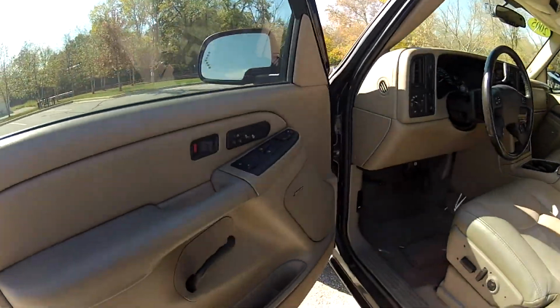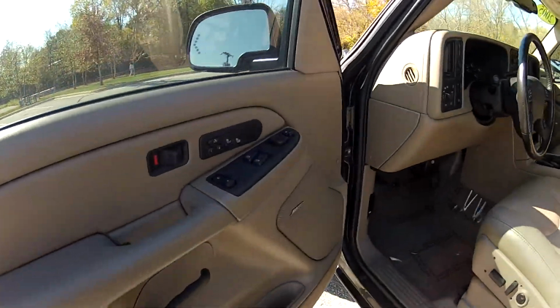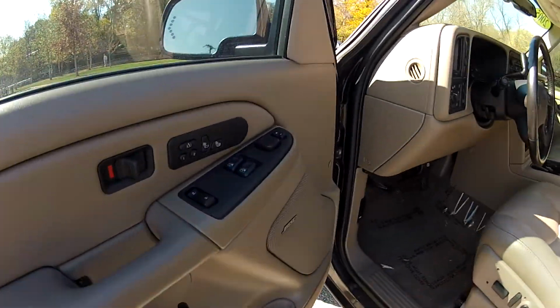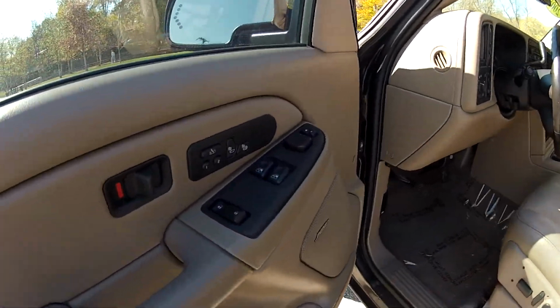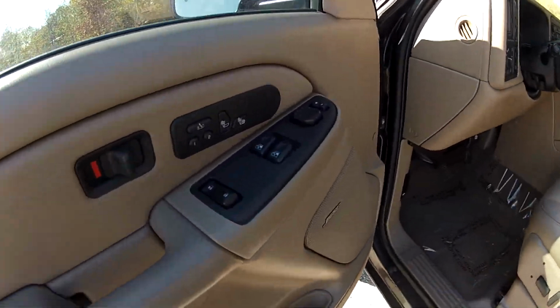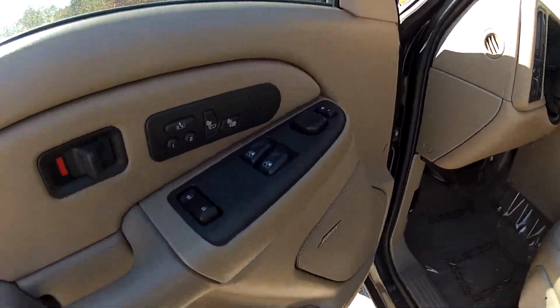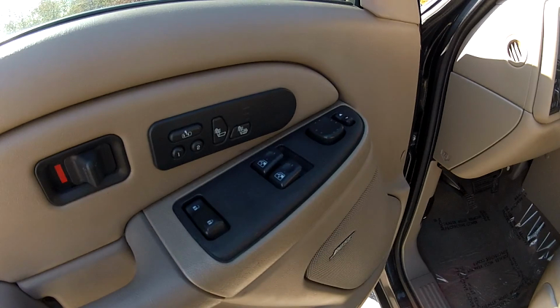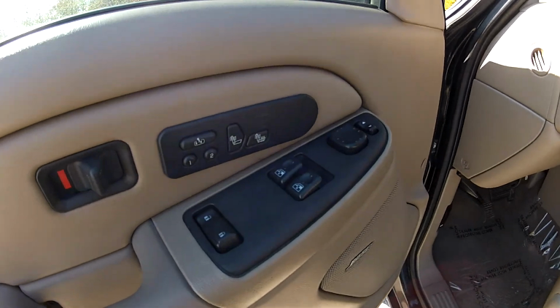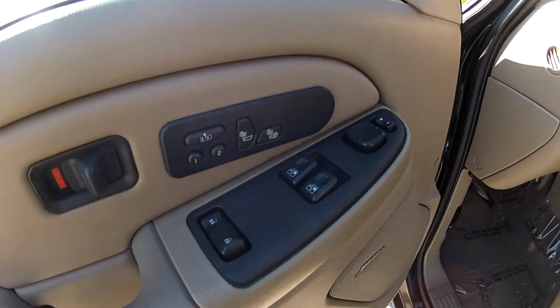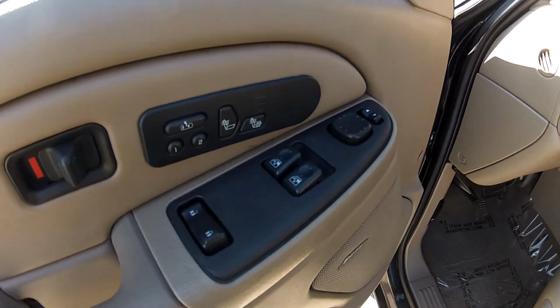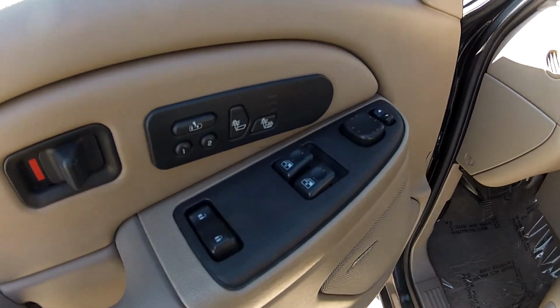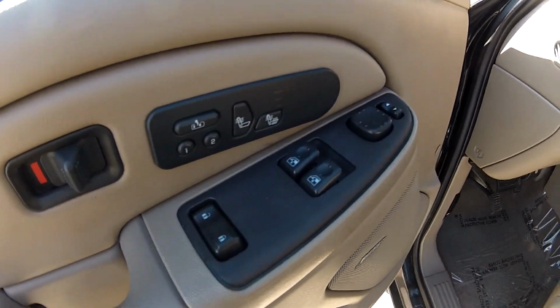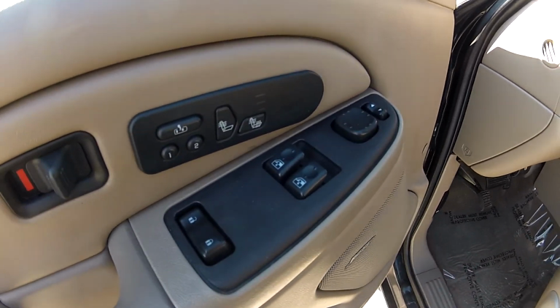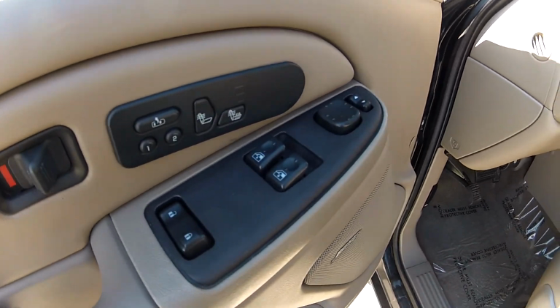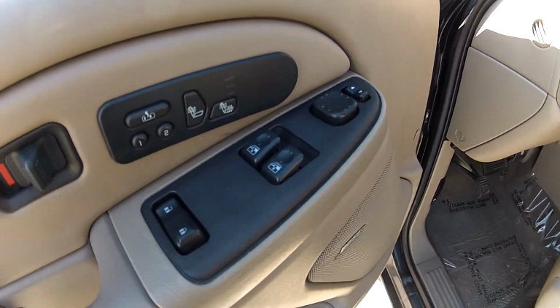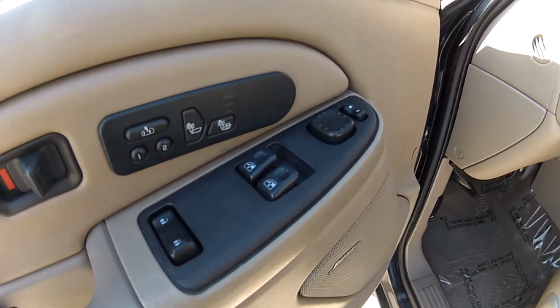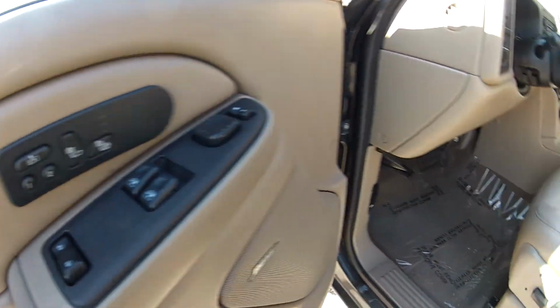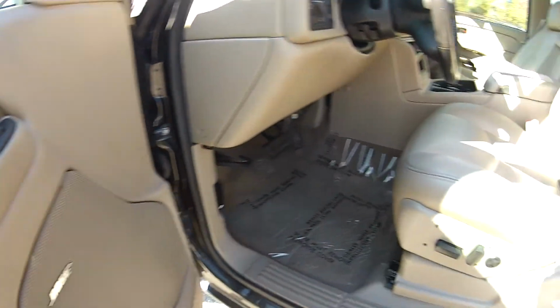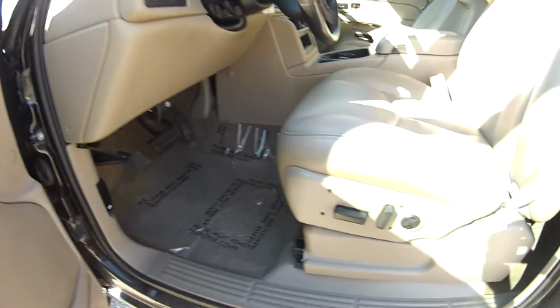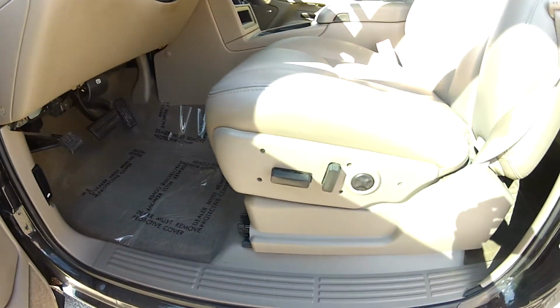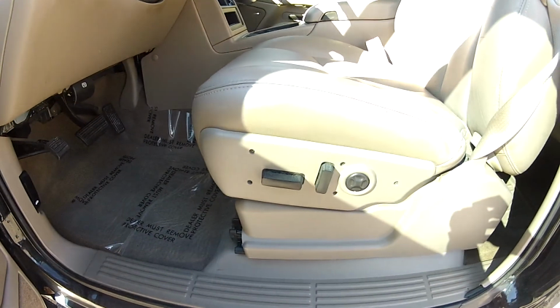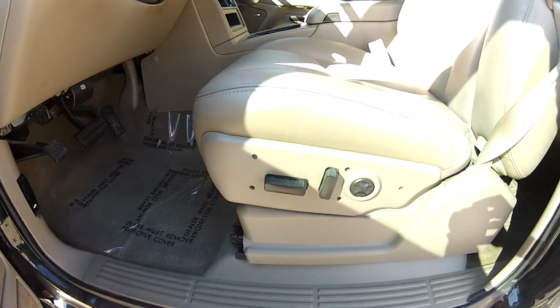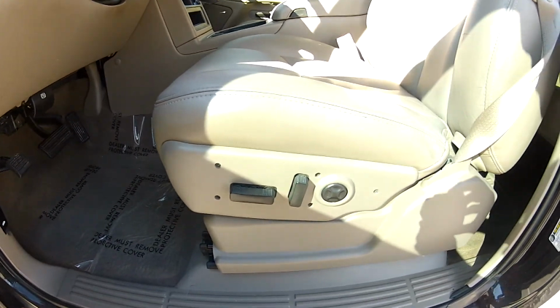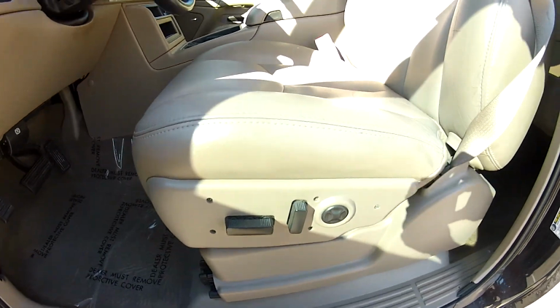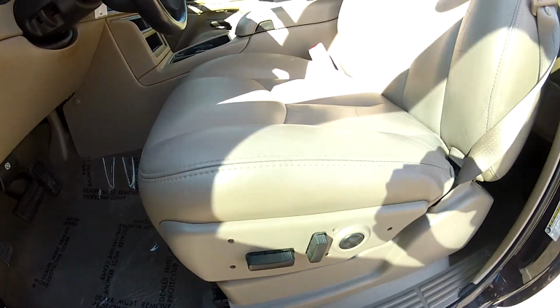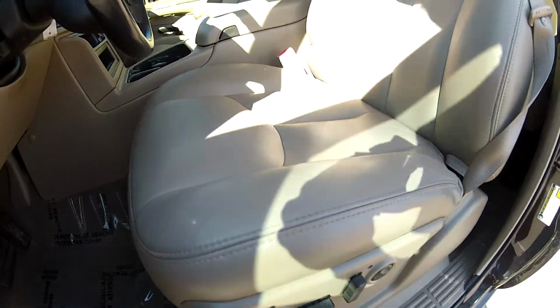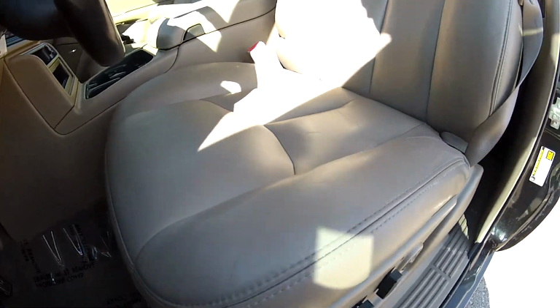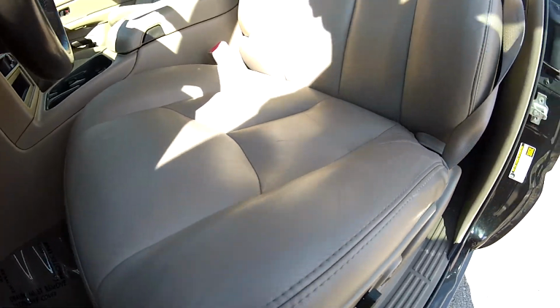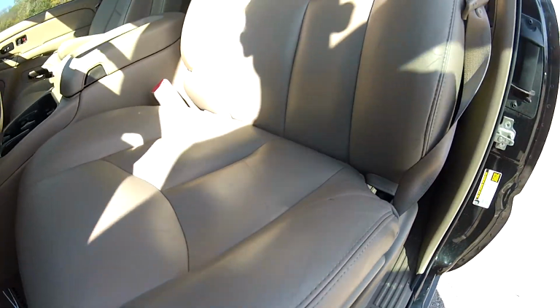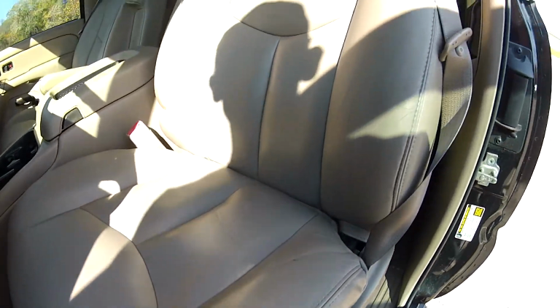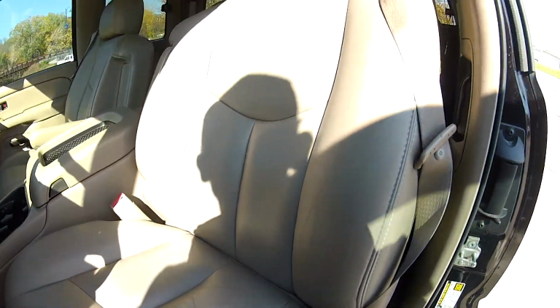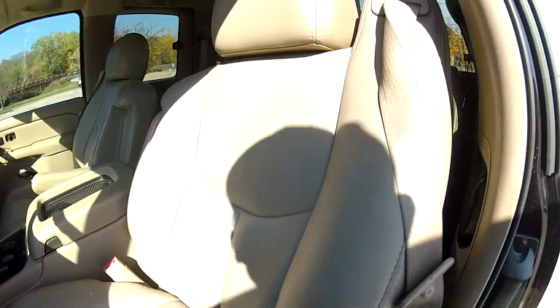It does have all power options including power windows, locks, mirrors, and driver's seat. It also has memory seating and heated seats.